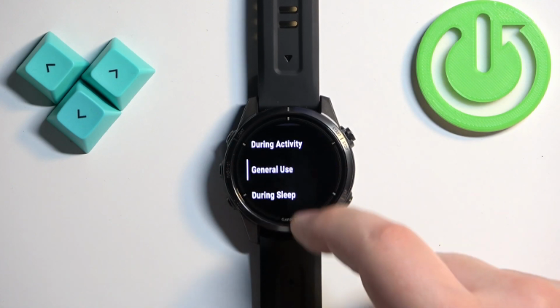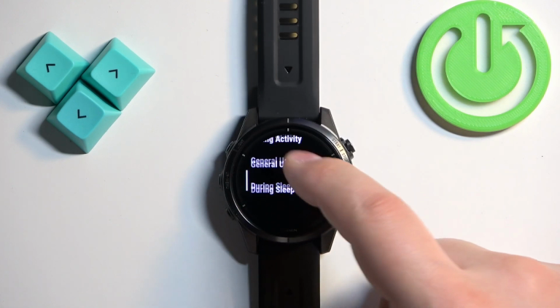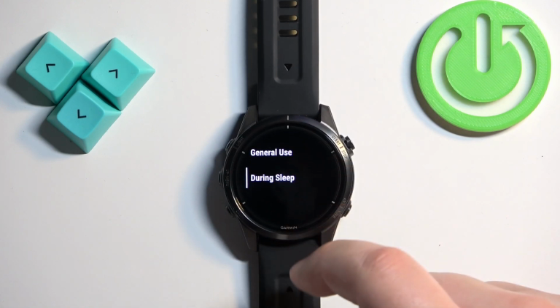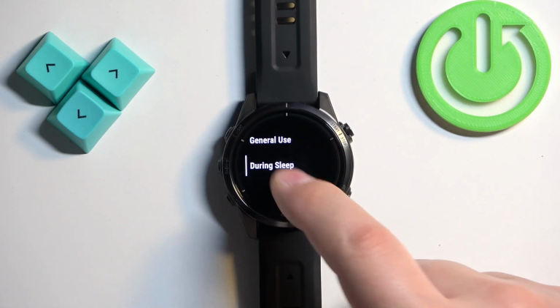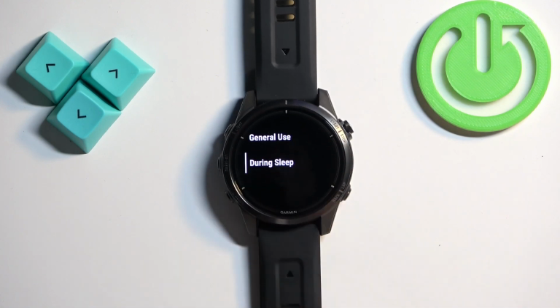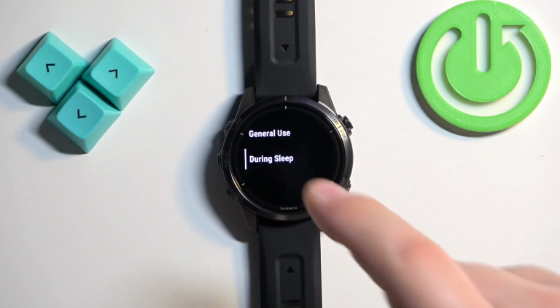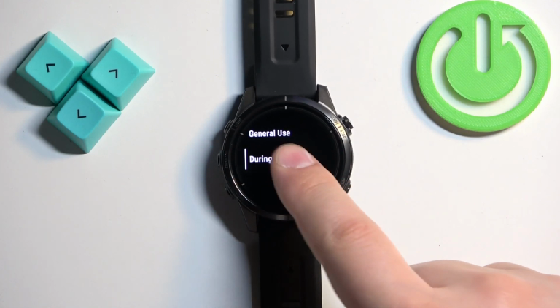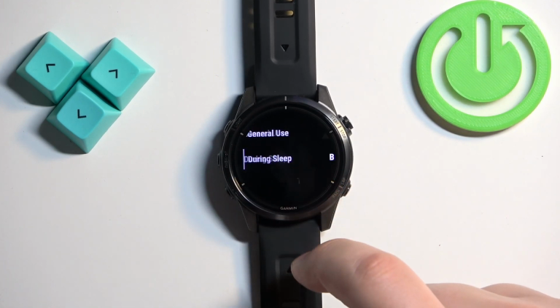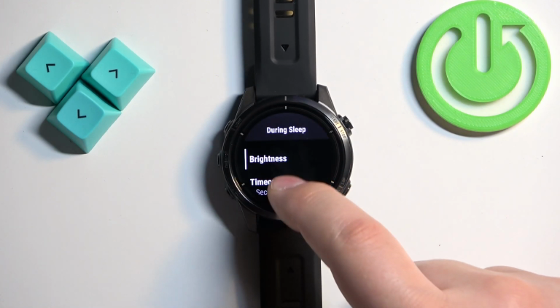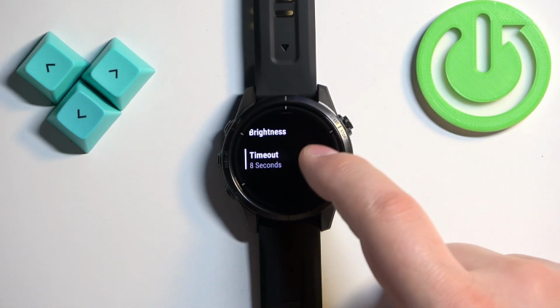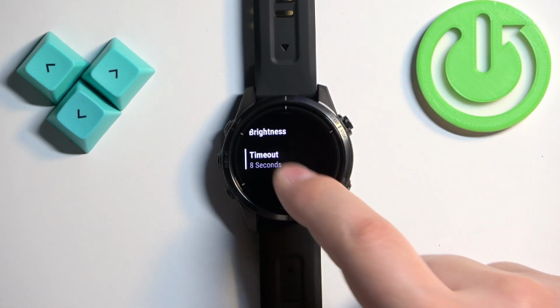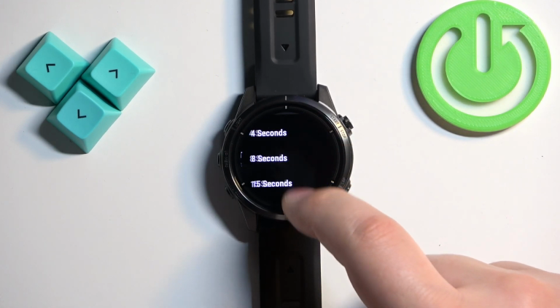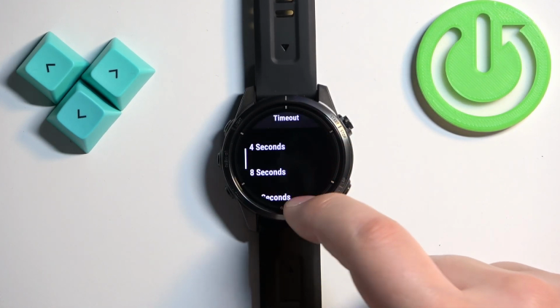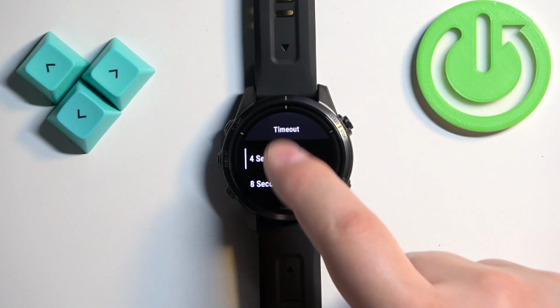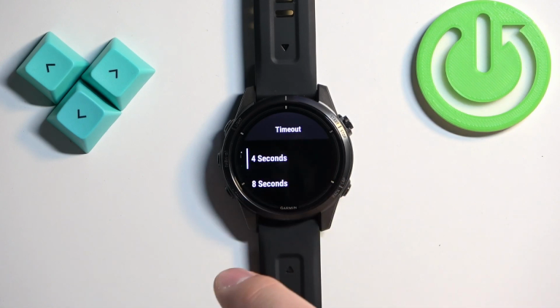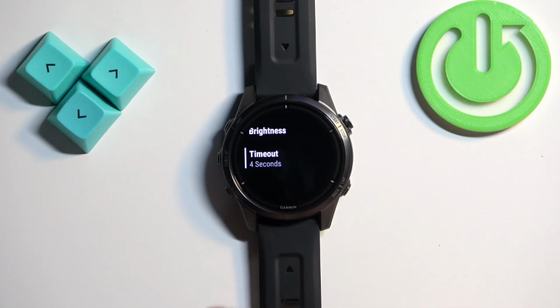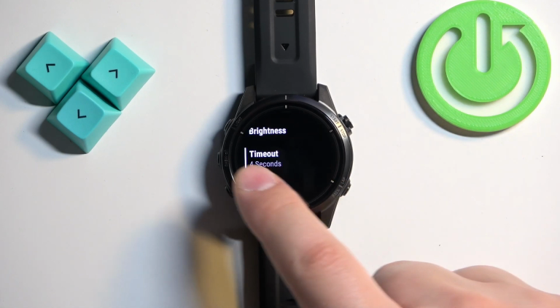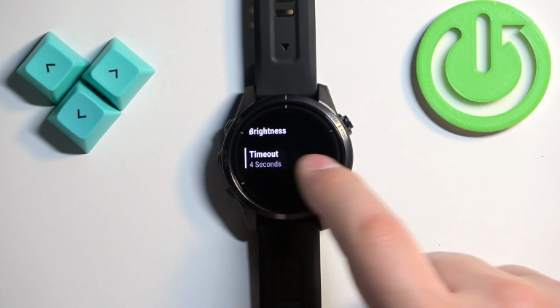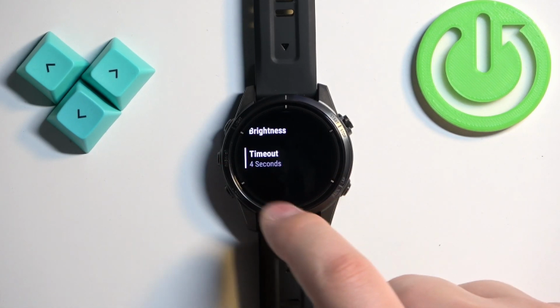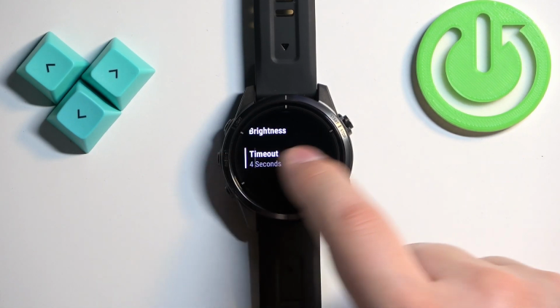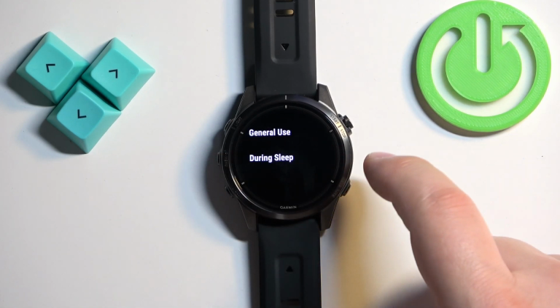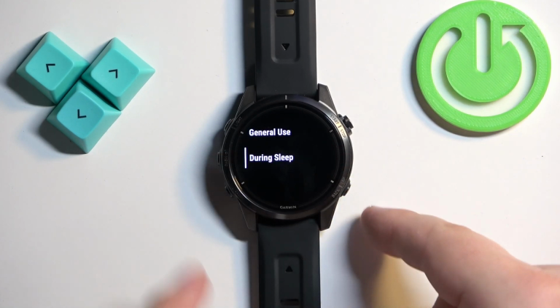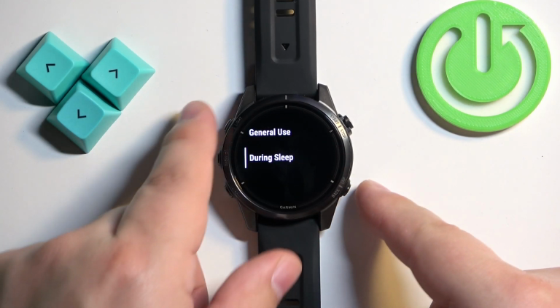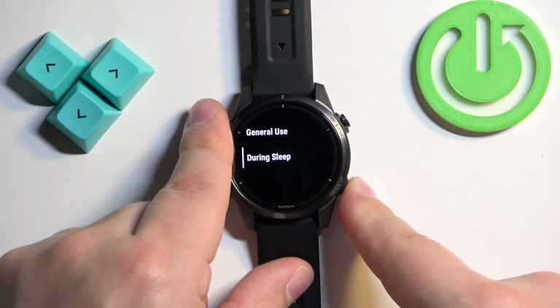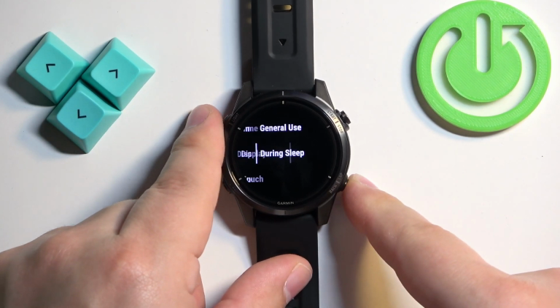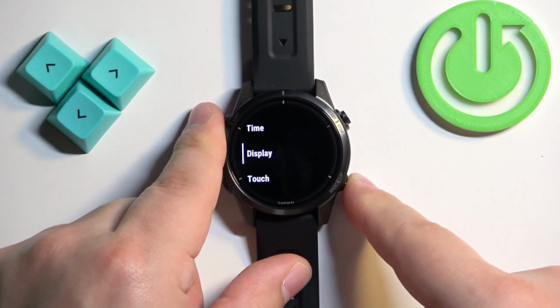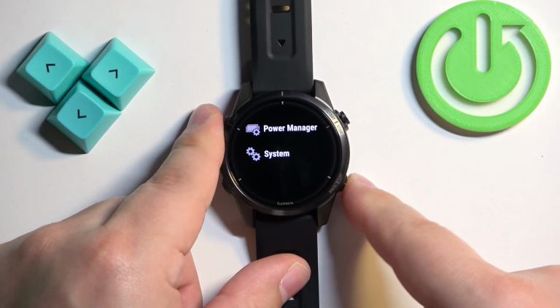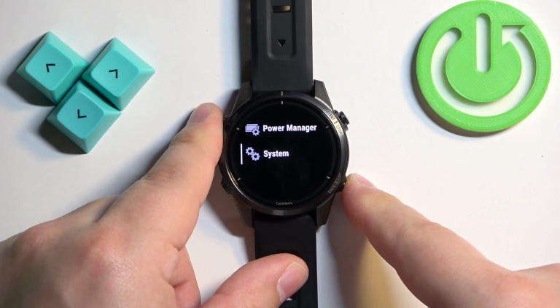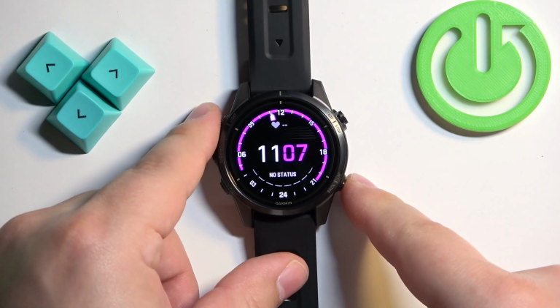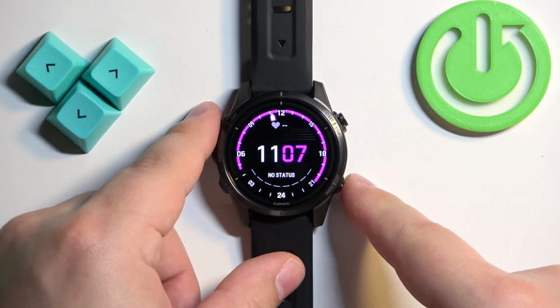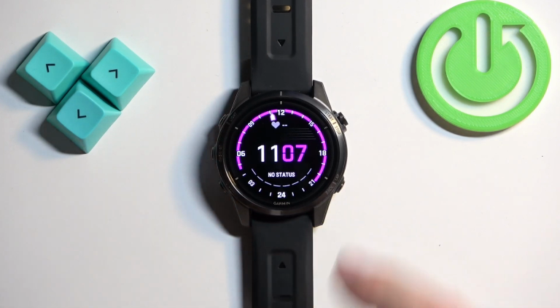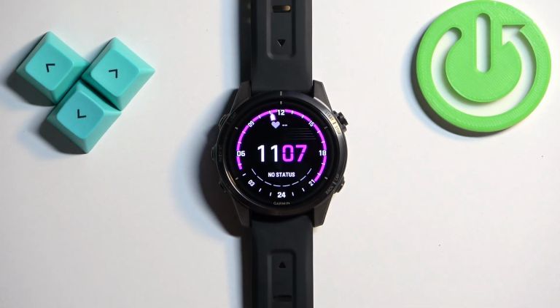During Sleep is when you're sleeping, and you can also change the timeout to whatever you like. Once you're done, press the back button a couple of times to go back to the watch face.